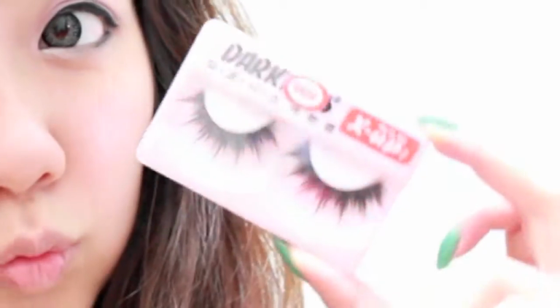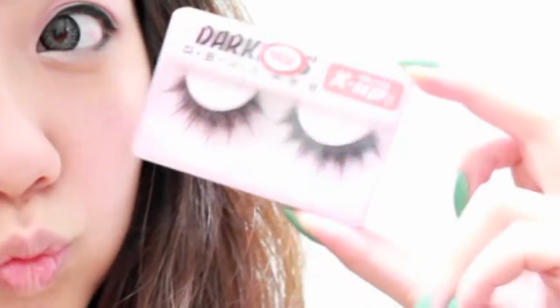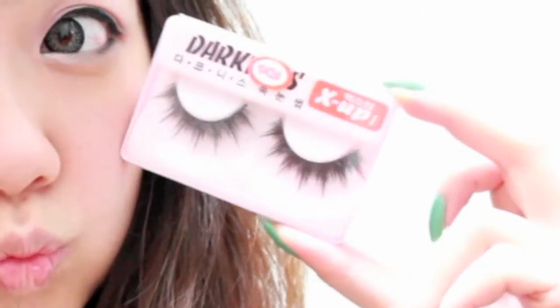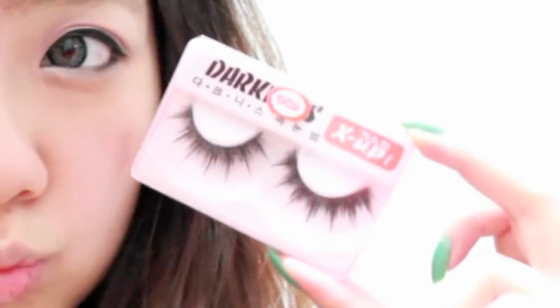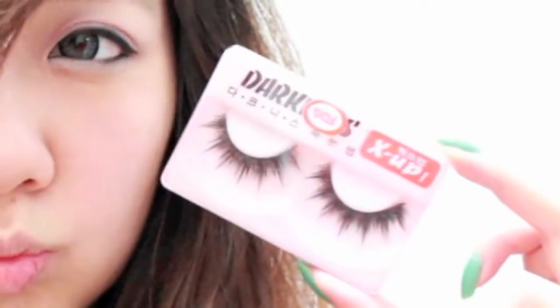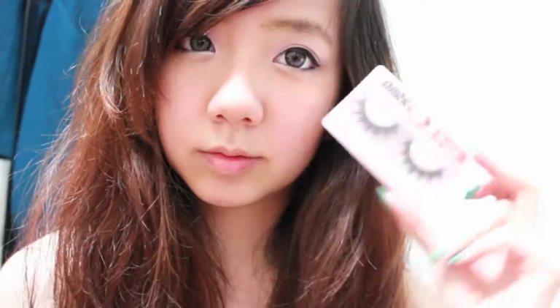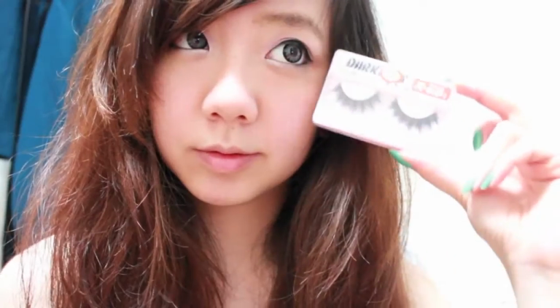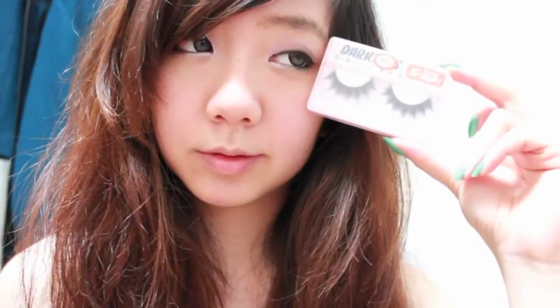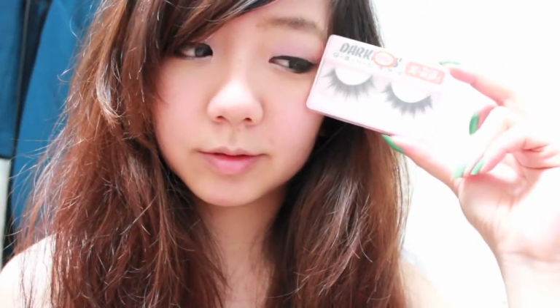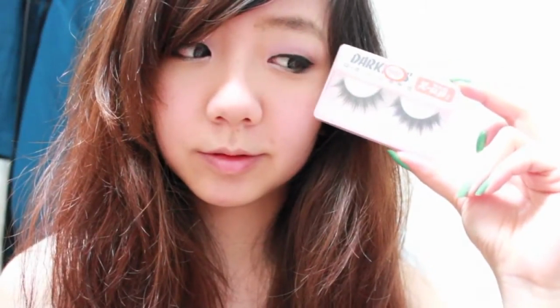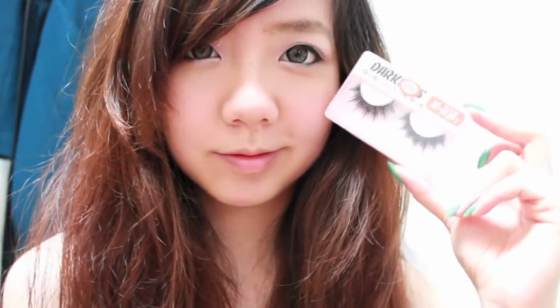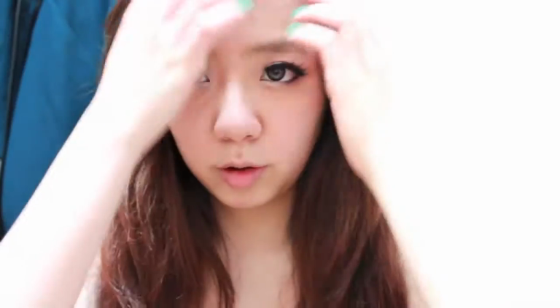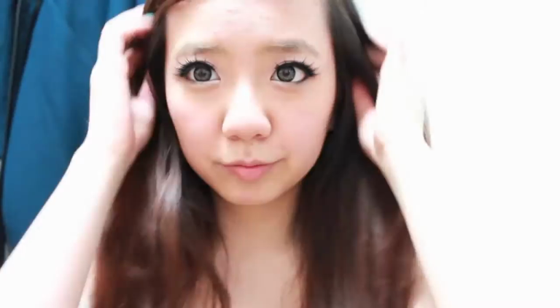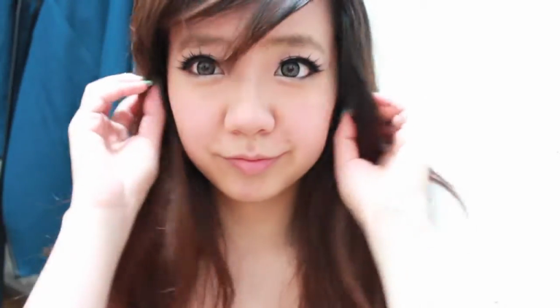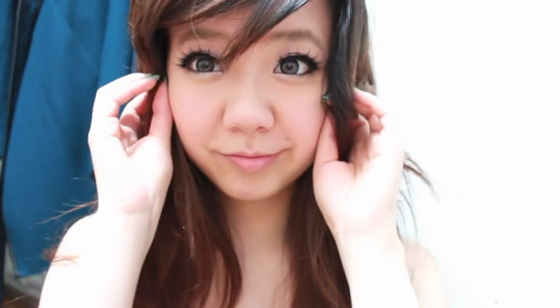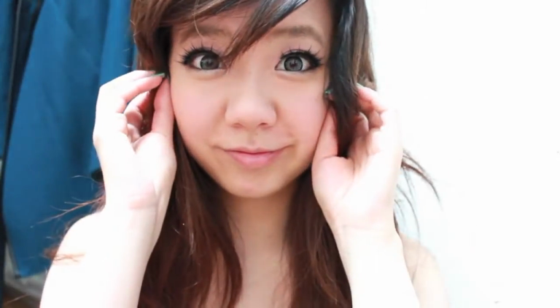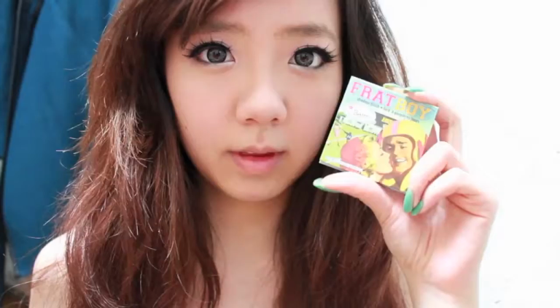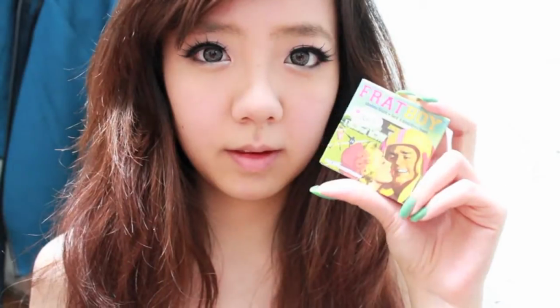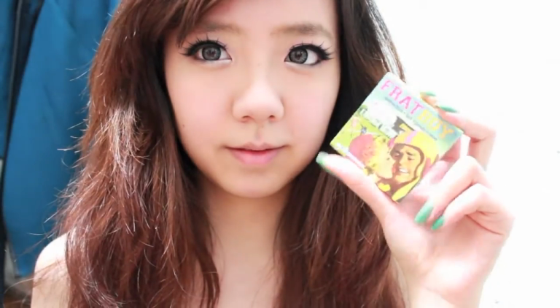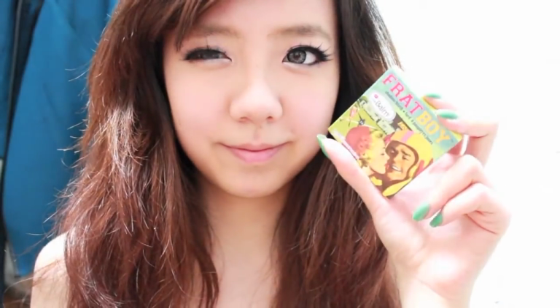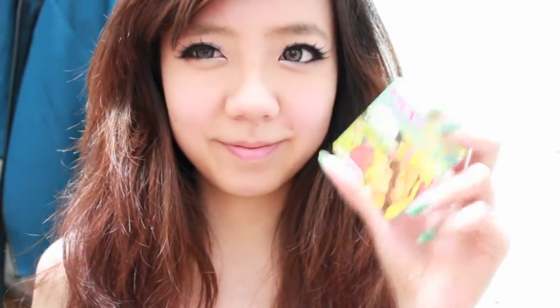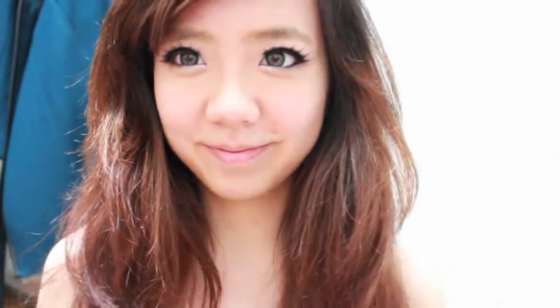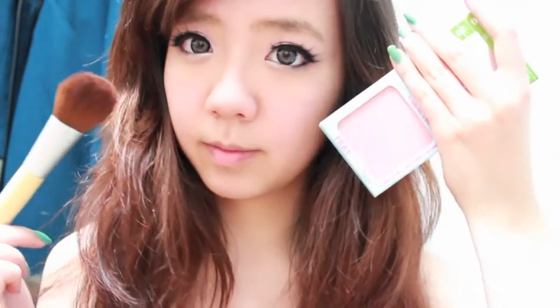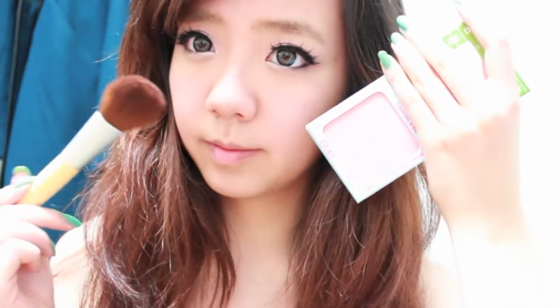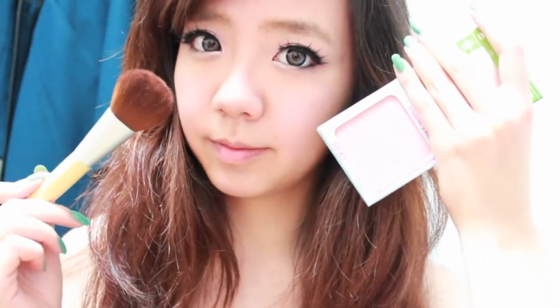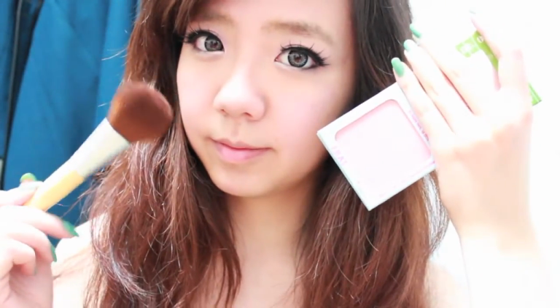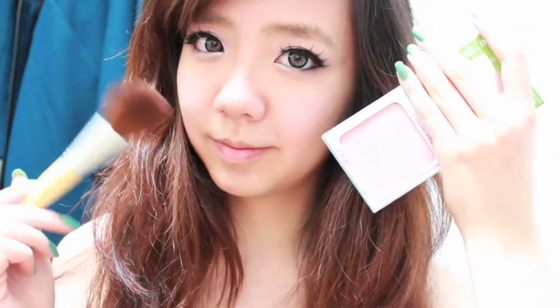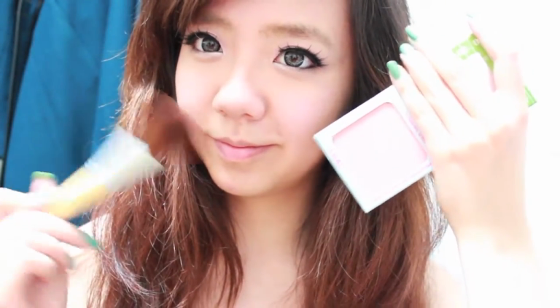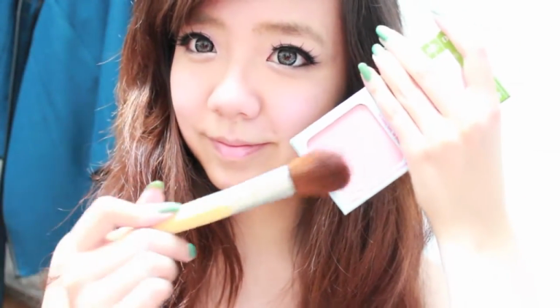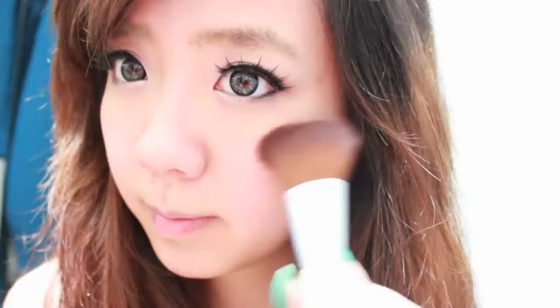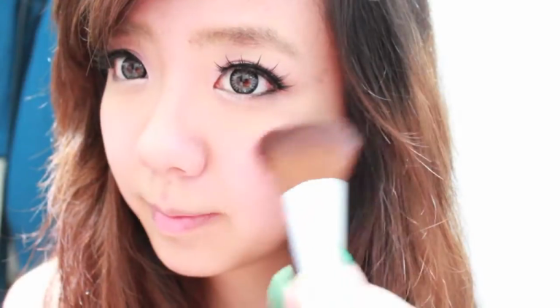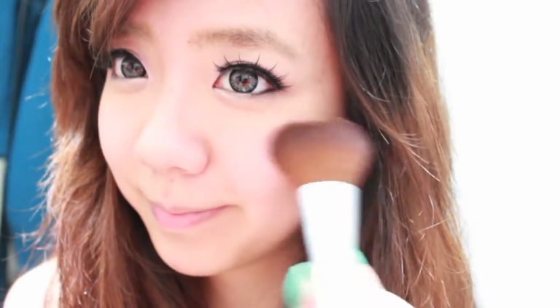I'm going to be applying these spiky lashes that are really dramatic but show up really well in pictures. Take a matte pink blush and apply it on the apples of your cheeks.